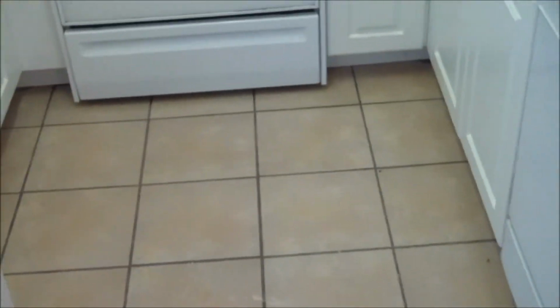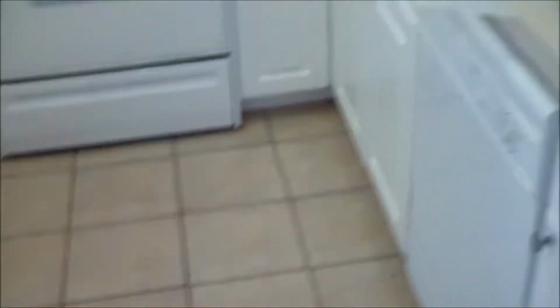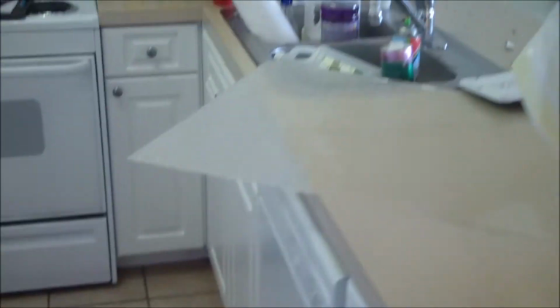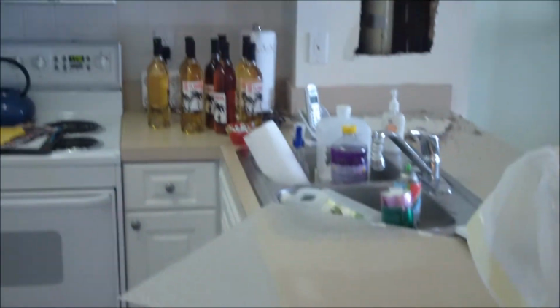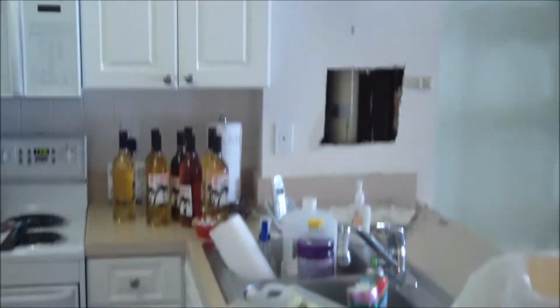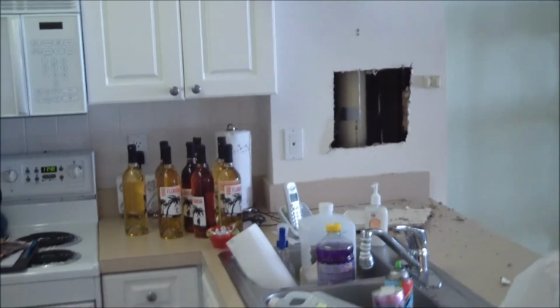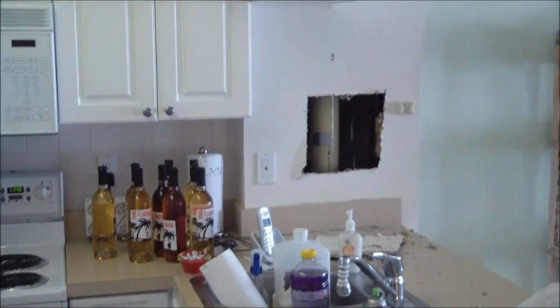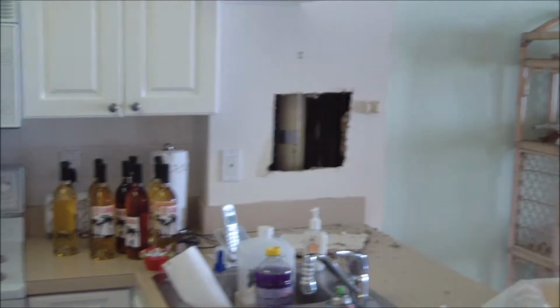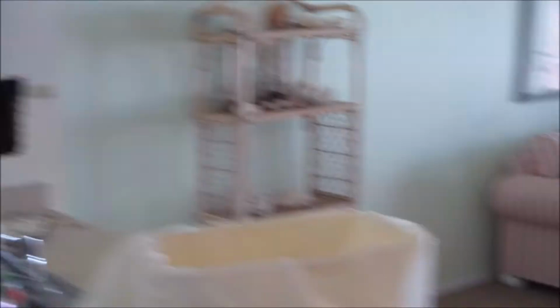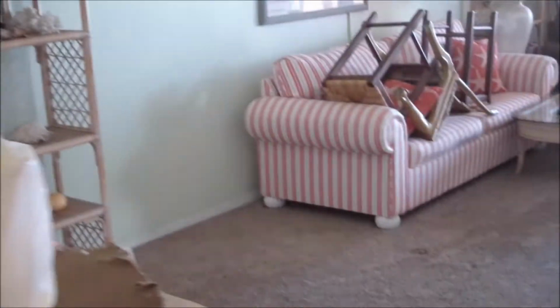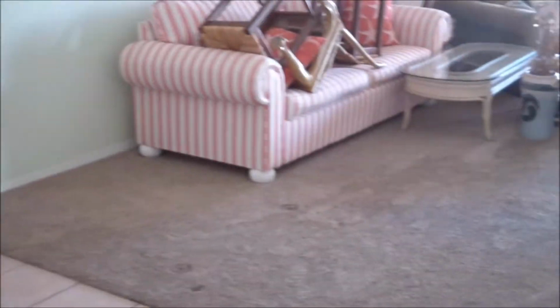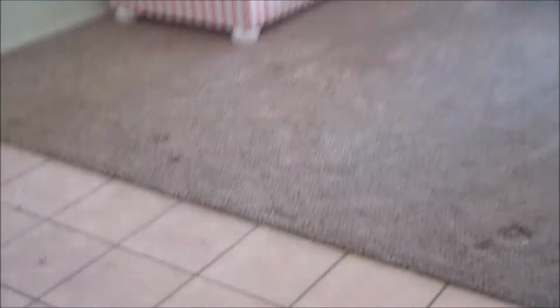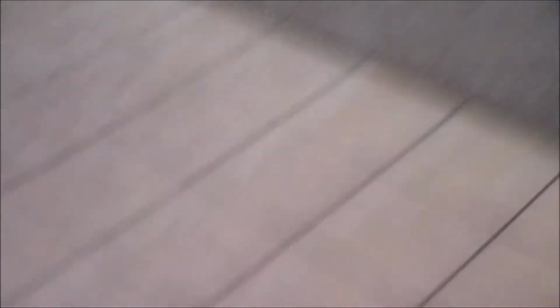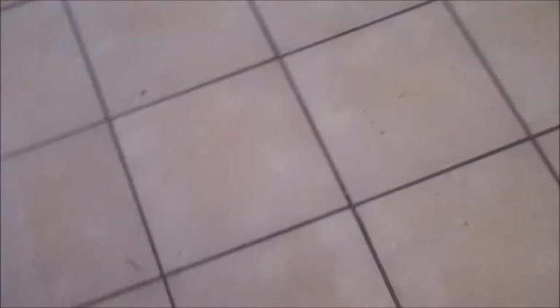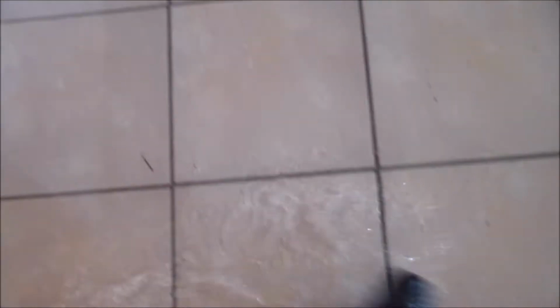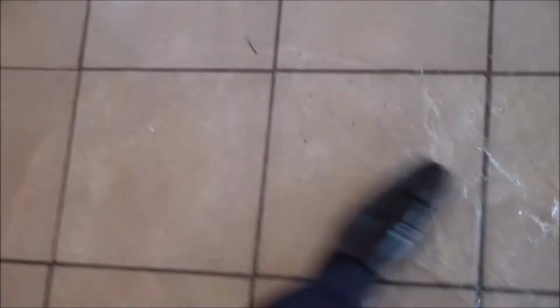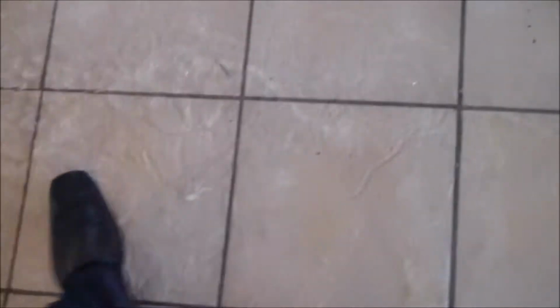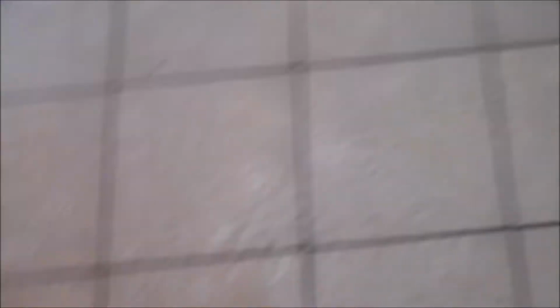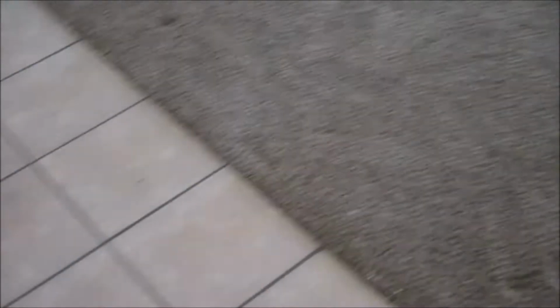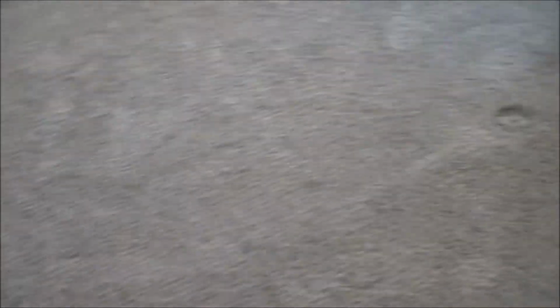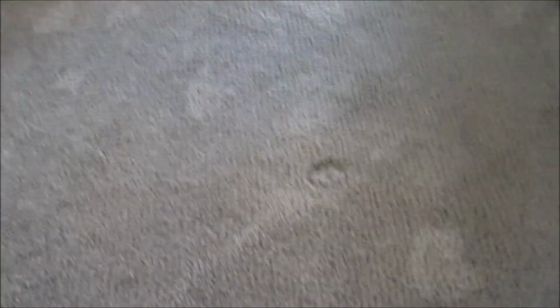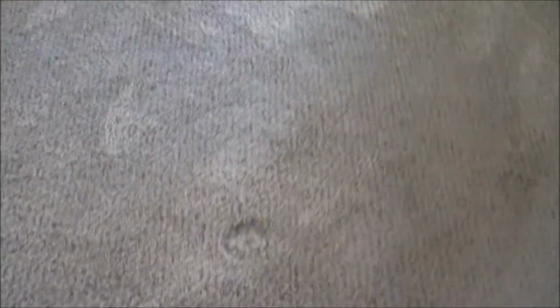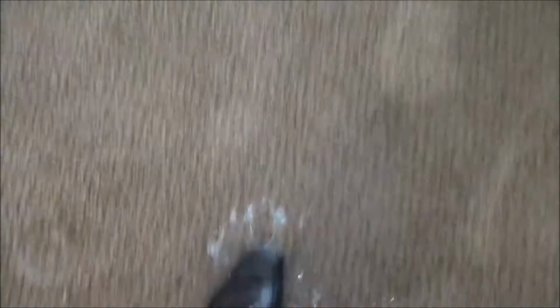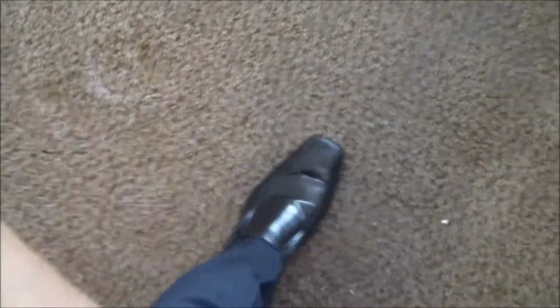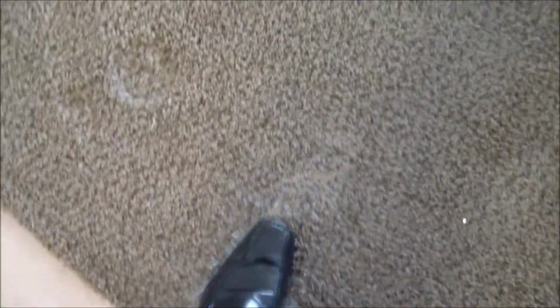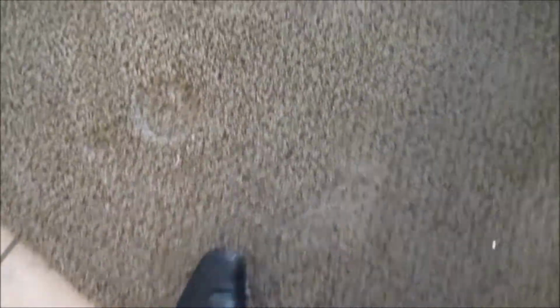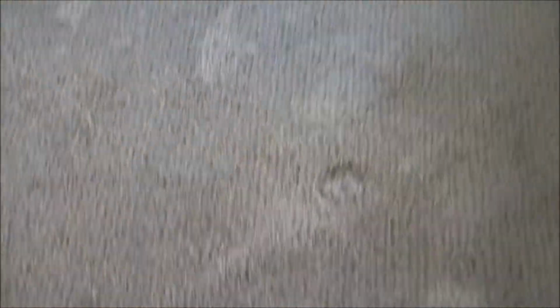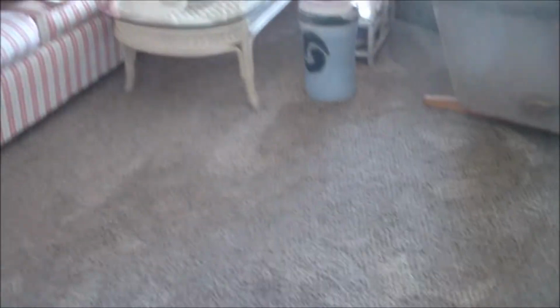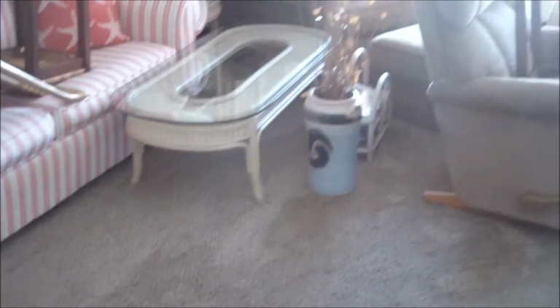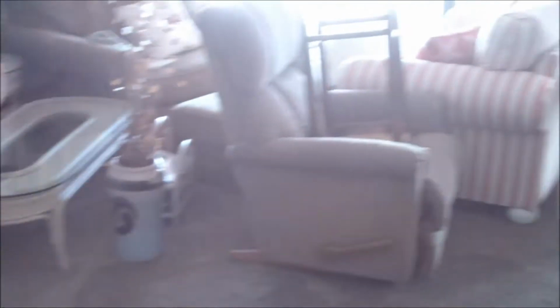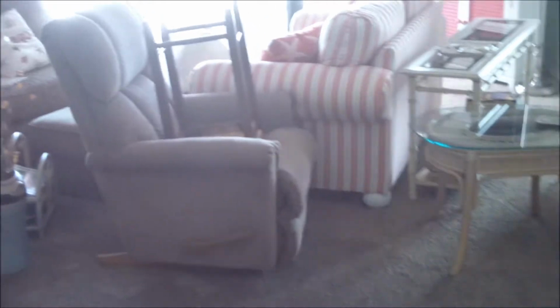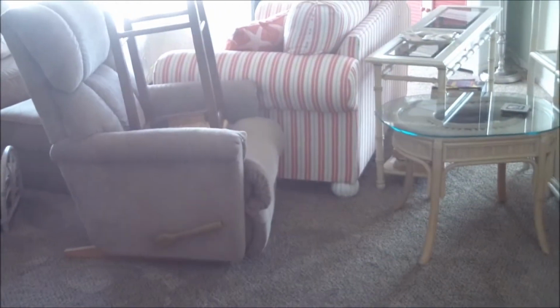We're going to take the cake plates out there again. They cut the wall open looking for the leak. The entire living room is very wet, soaked — this whole room is soaked all the way across.